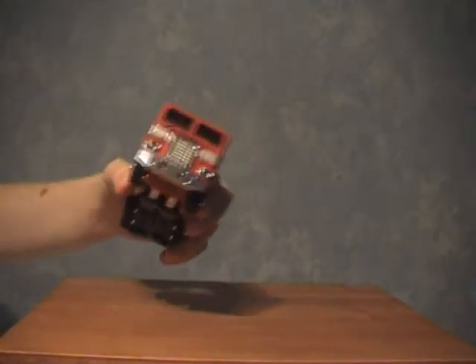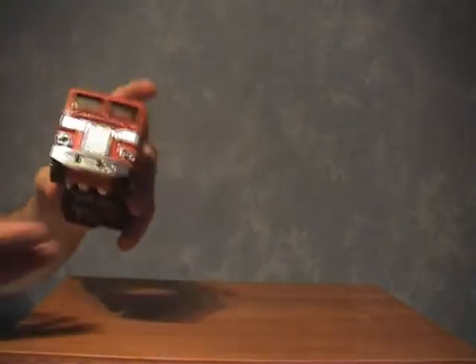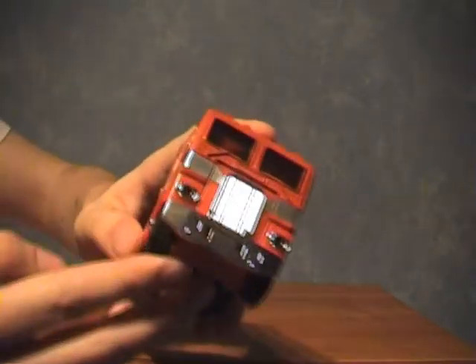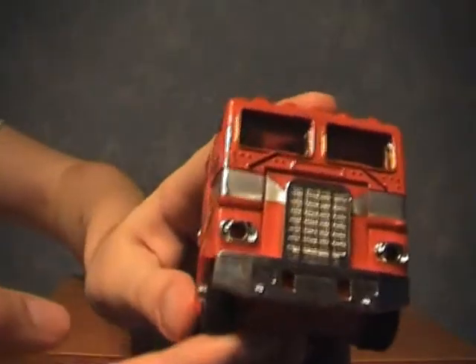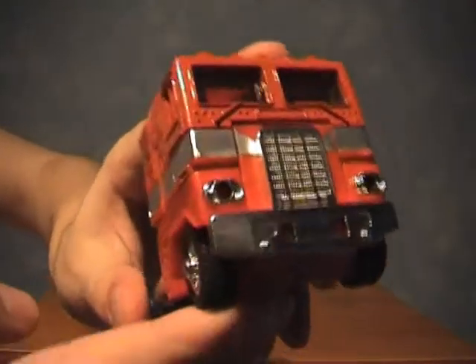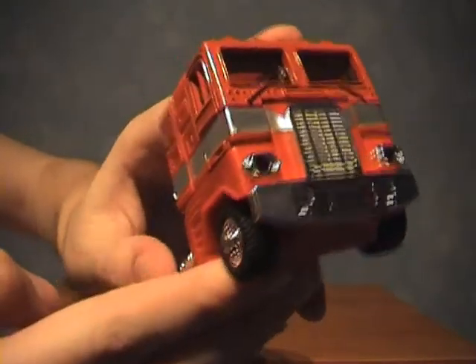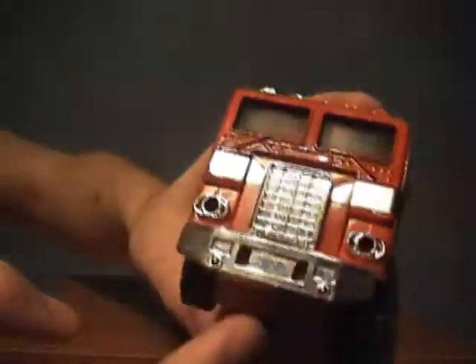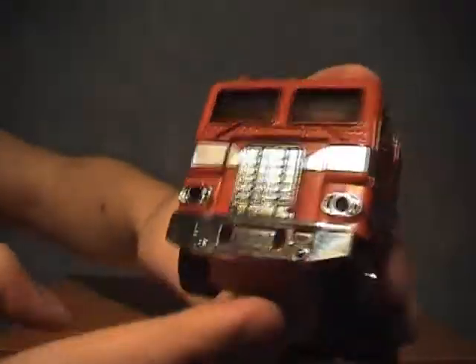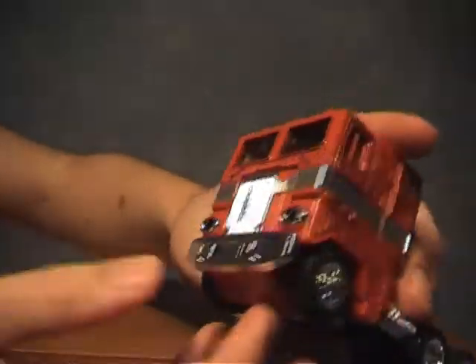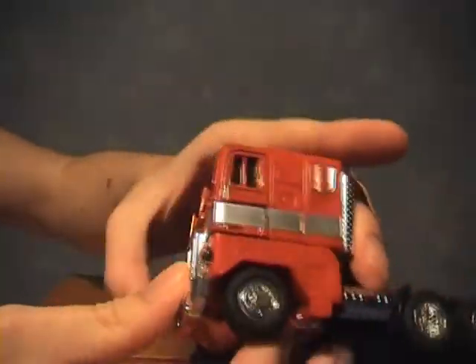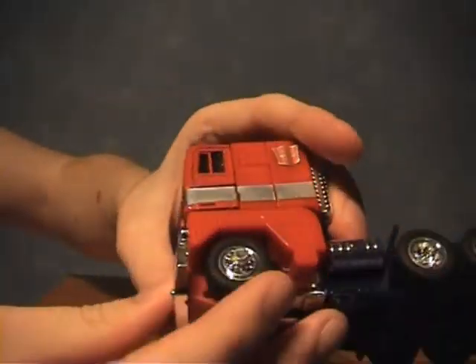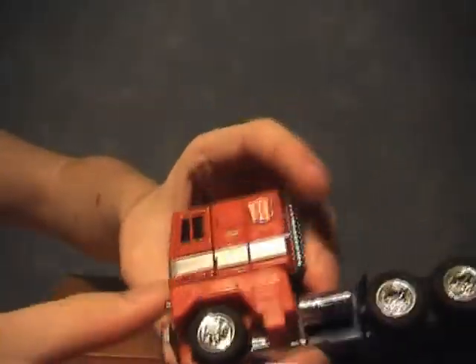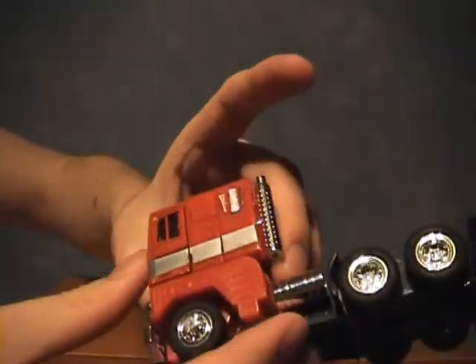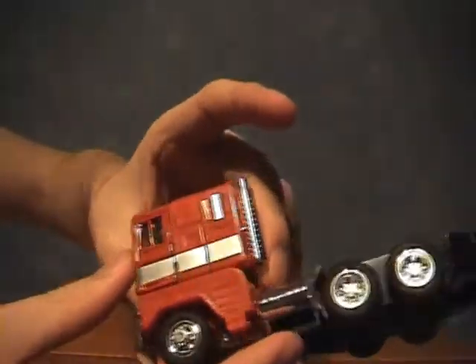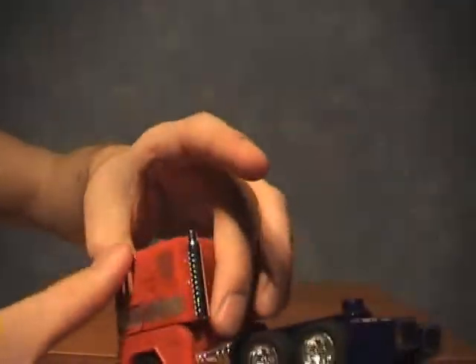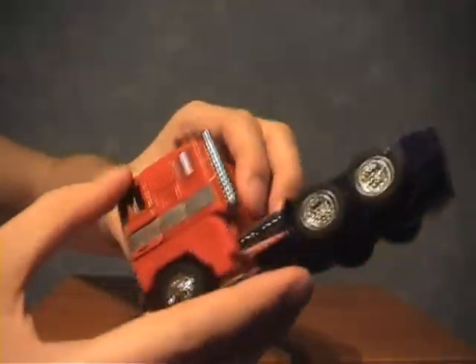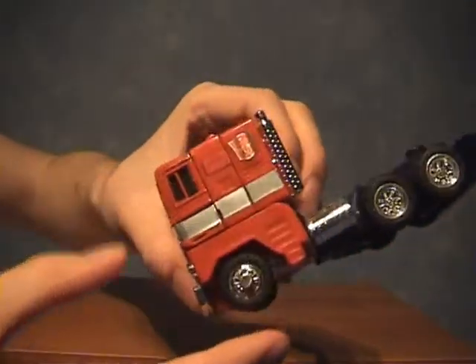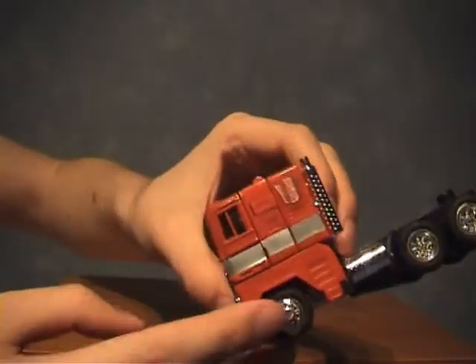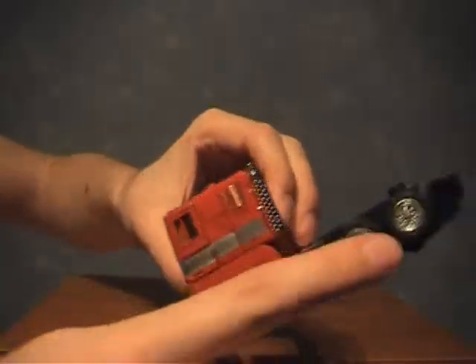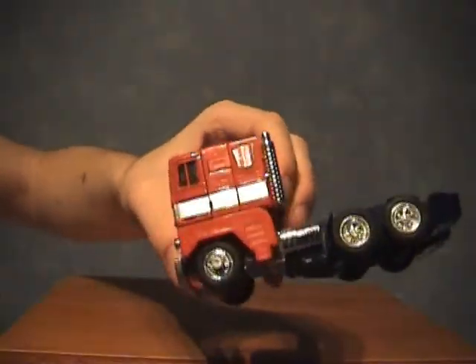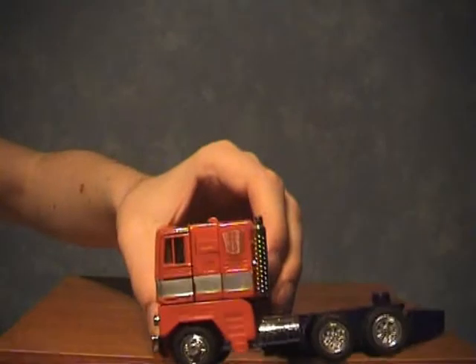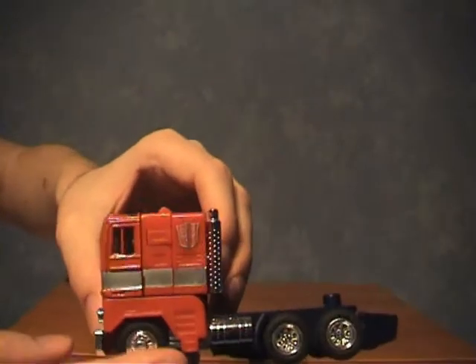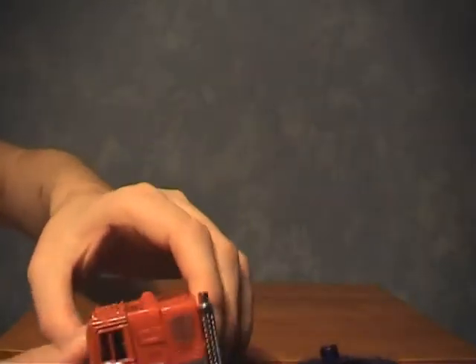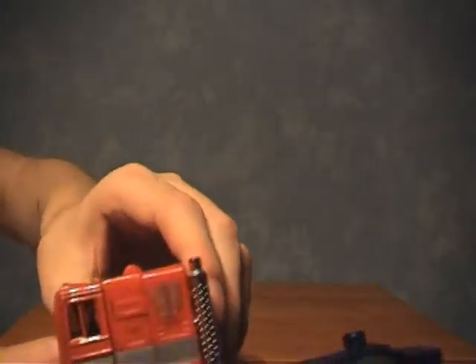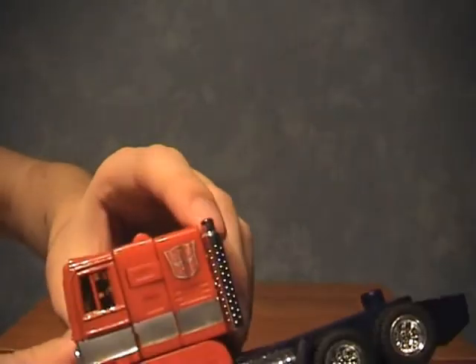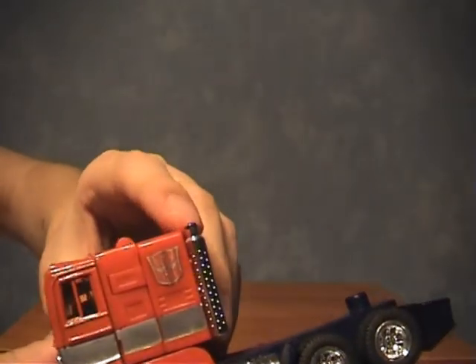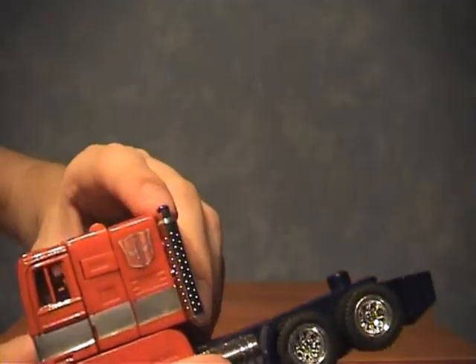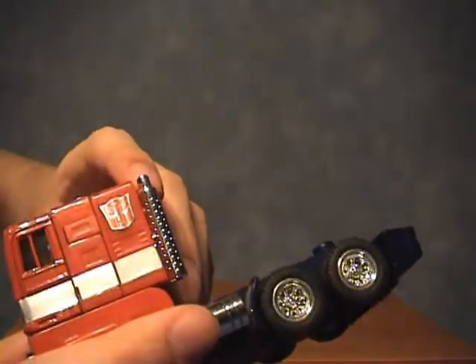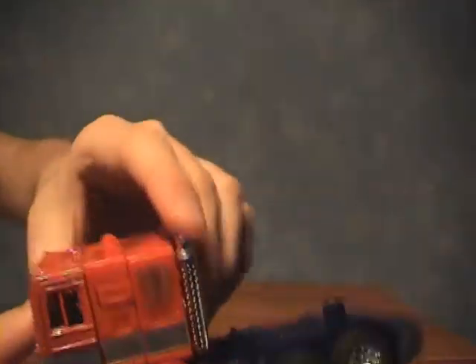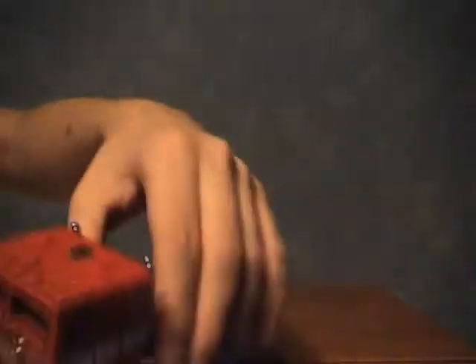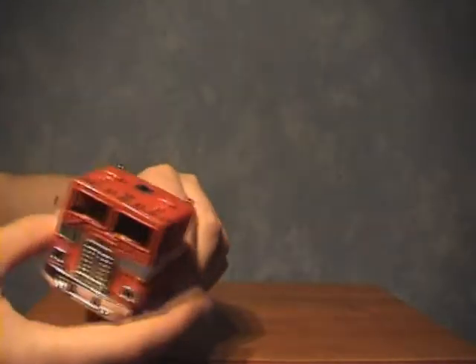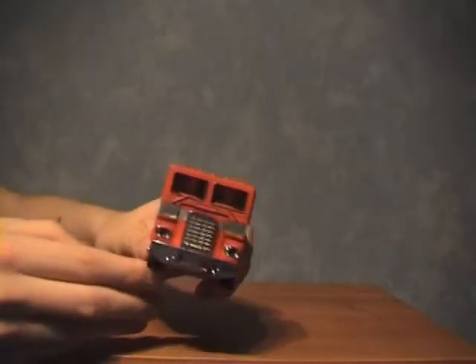A little bit of a close-up view here on his truck mode. Lovely chrome on his grill — see it's shining. Chrome wheels, chrome gas tank, typical Generation 1 colours: red and blue. We've all seen Prime before. And the smoke stacks as mentioned before, those are chrome as well. Let's go straight into the transformation.